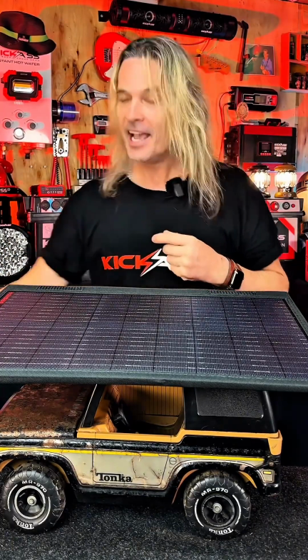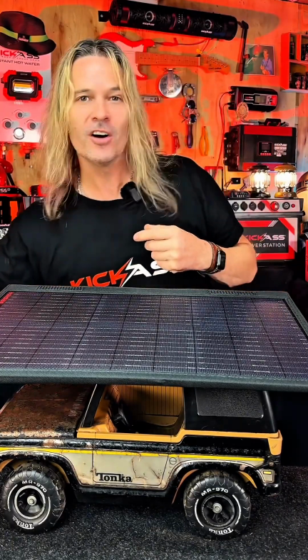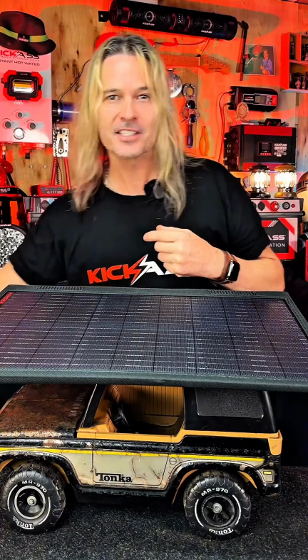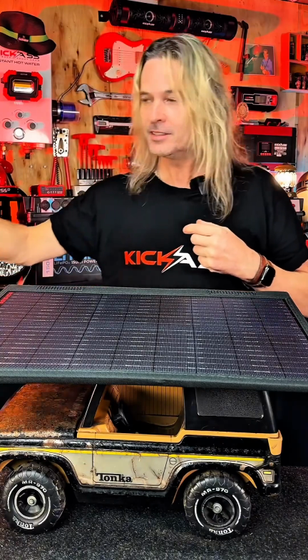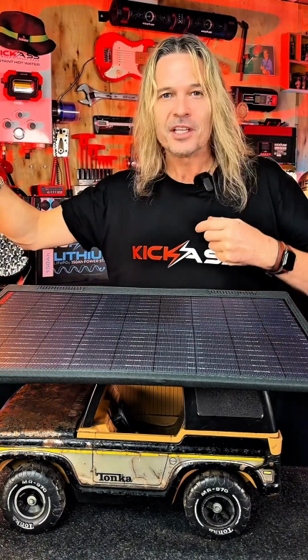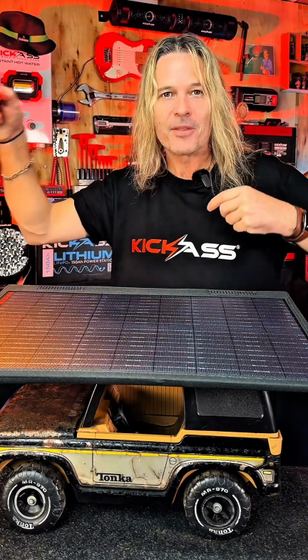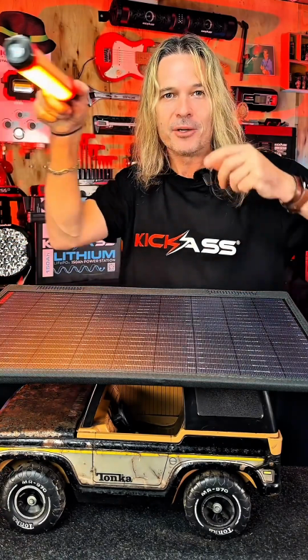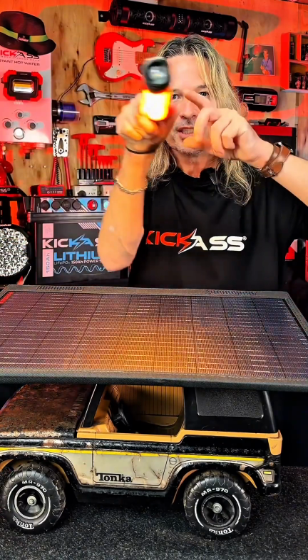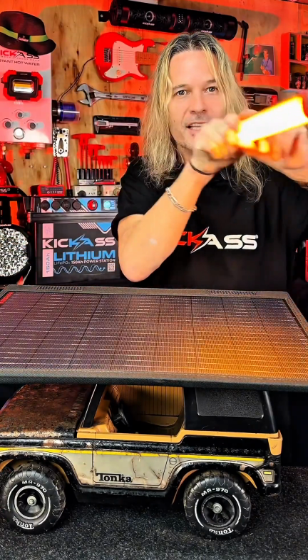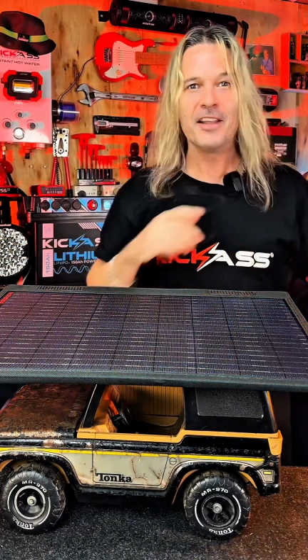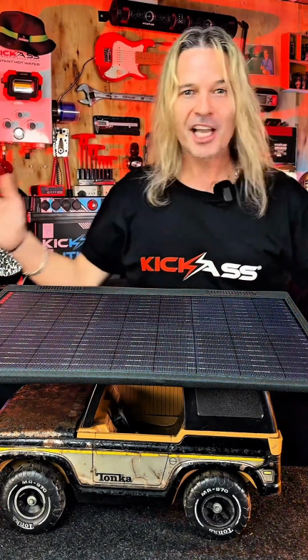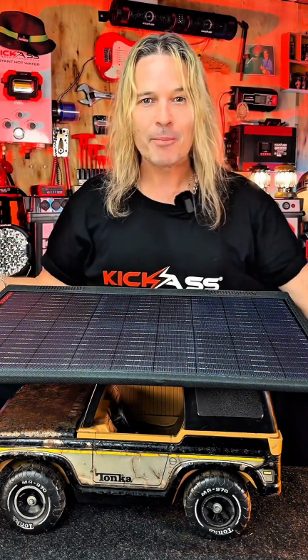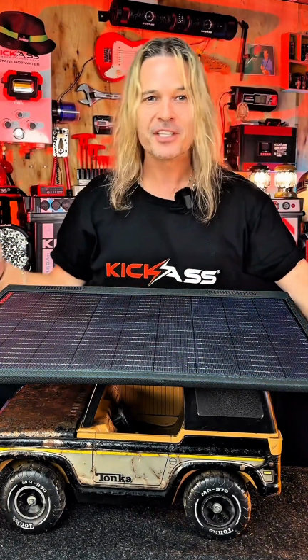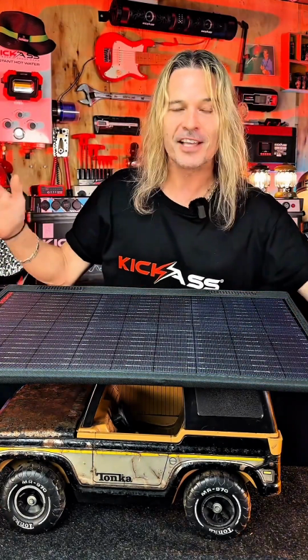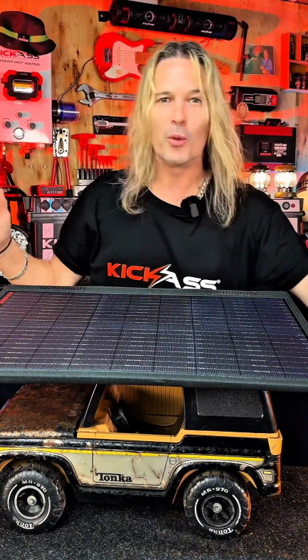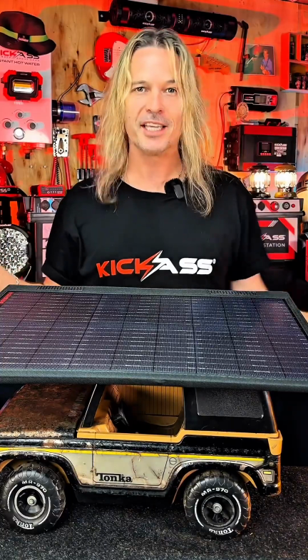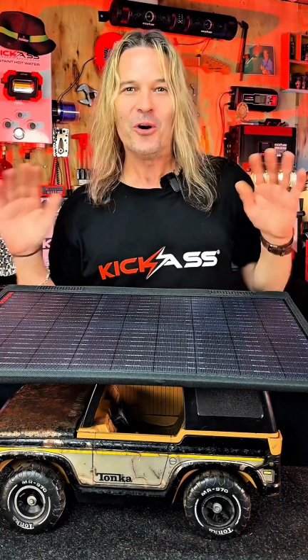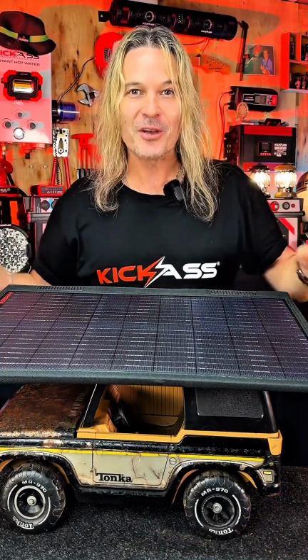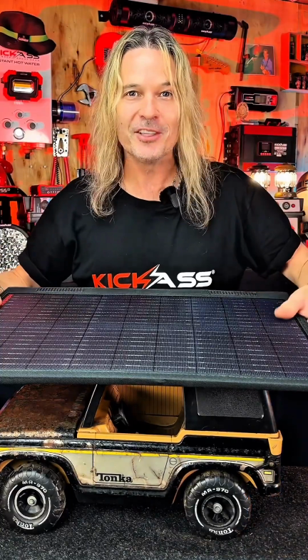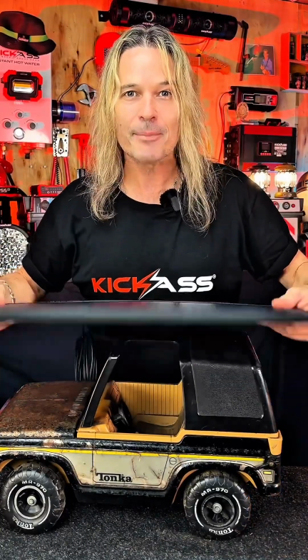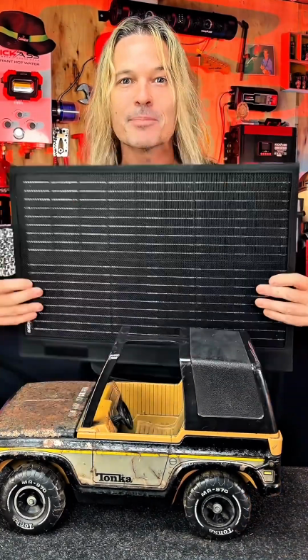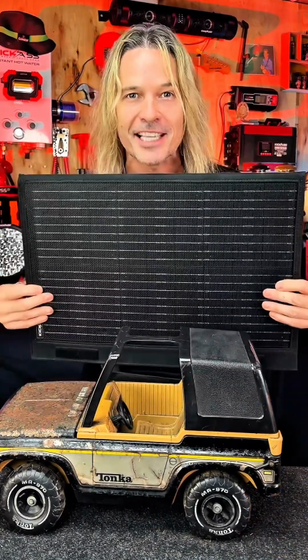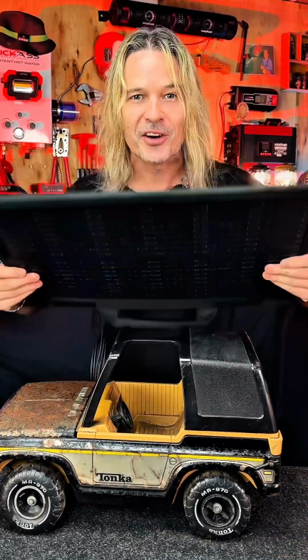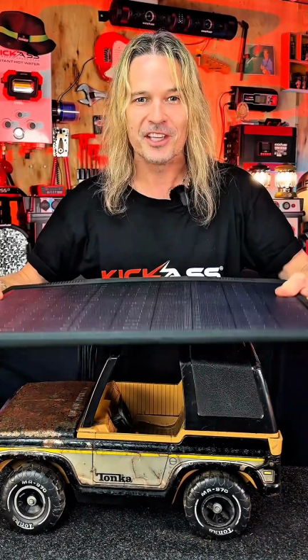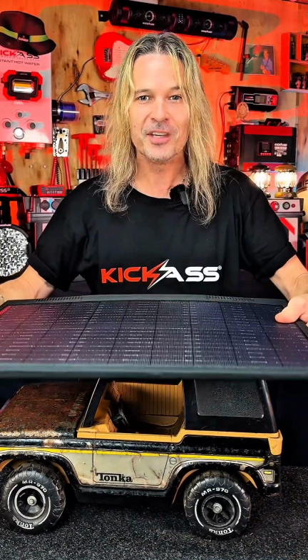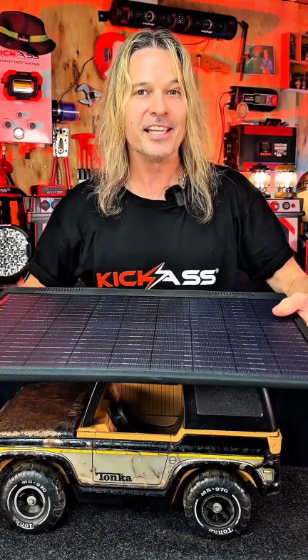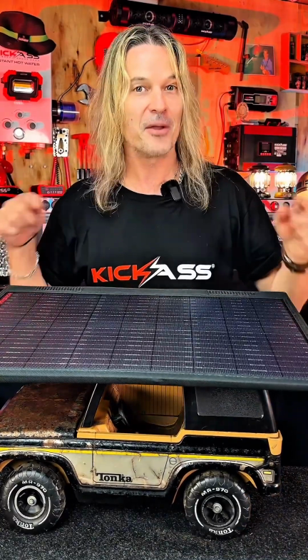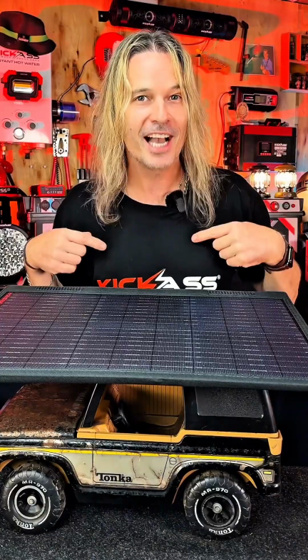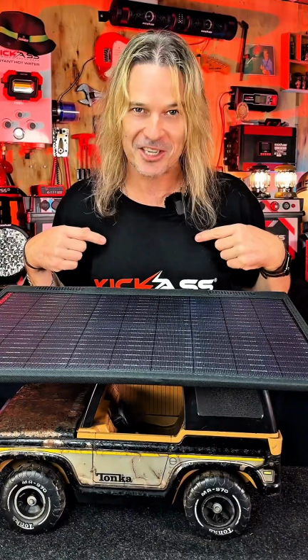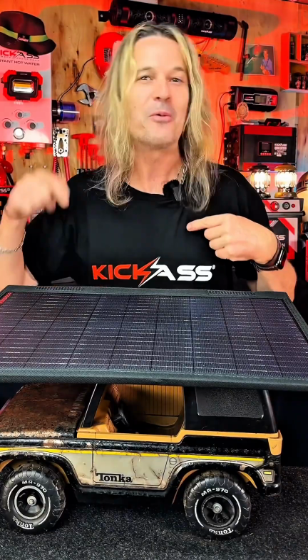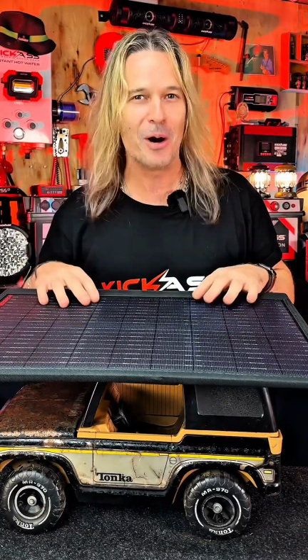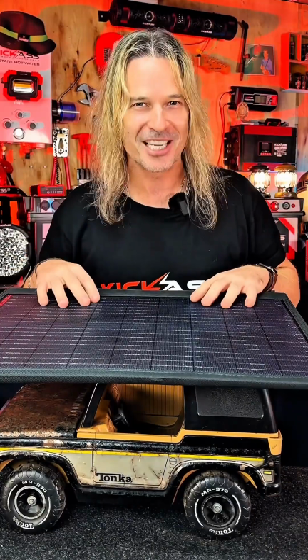As long as the sun is above the panels, they're charging our batteries and that's all we need. Also, they don't take up any space inside the vehicle and they're really hard to steal when they're bolted down.